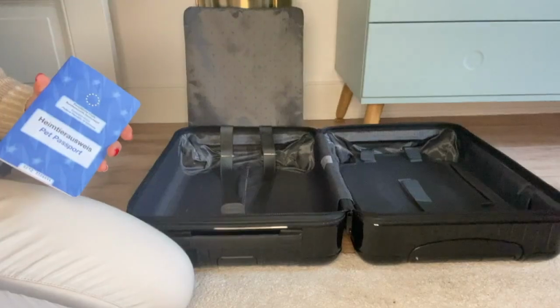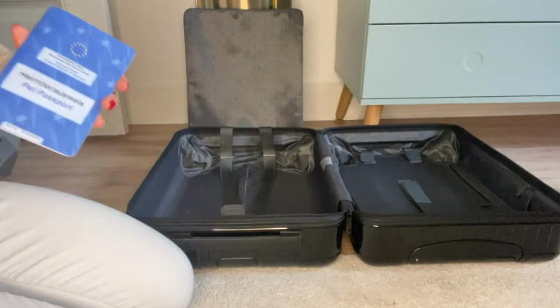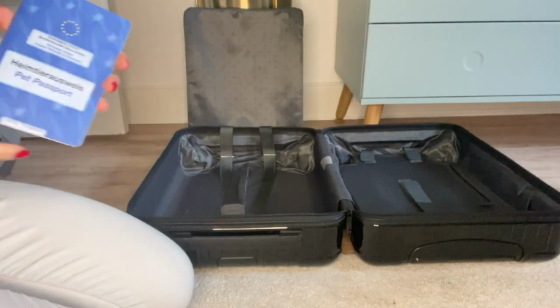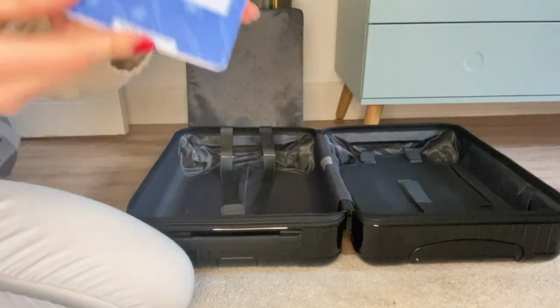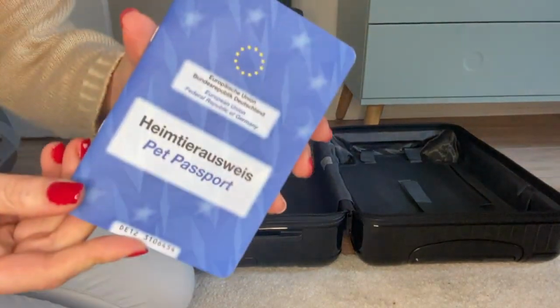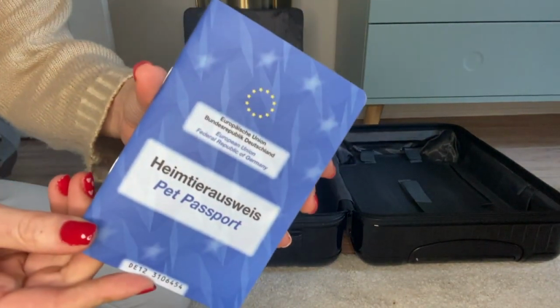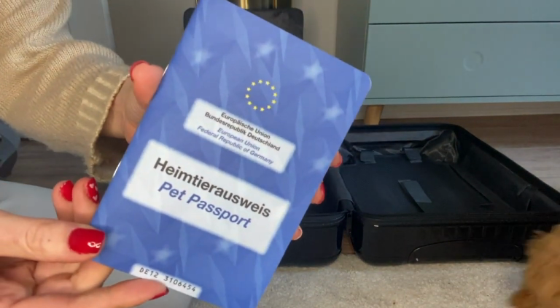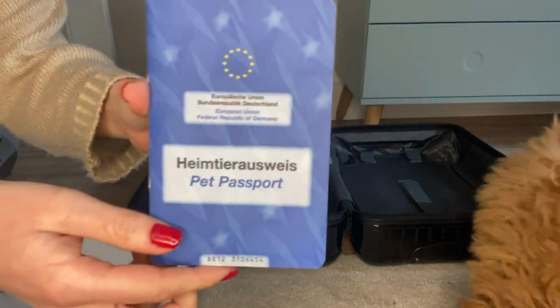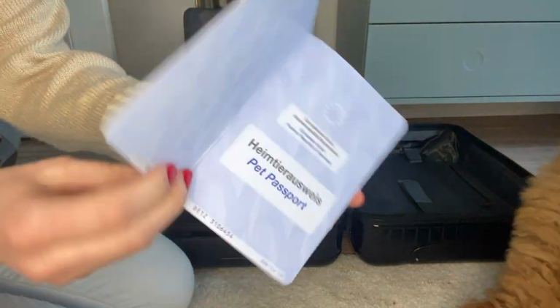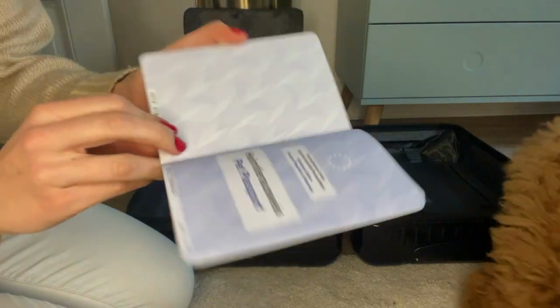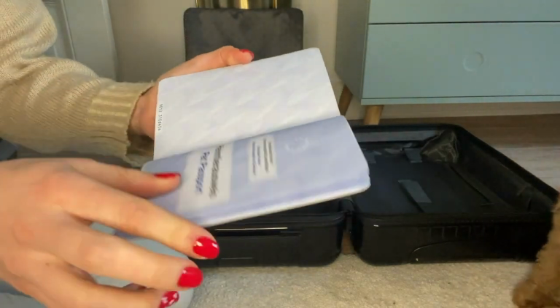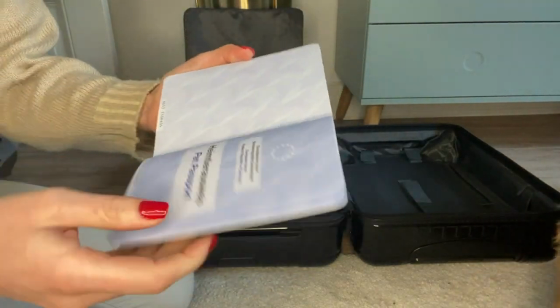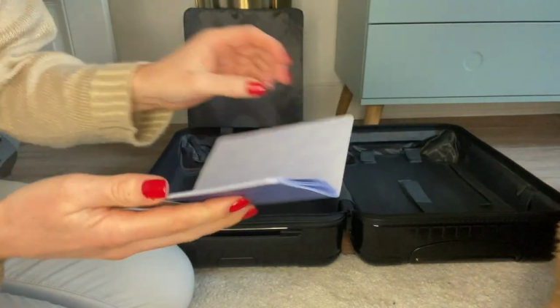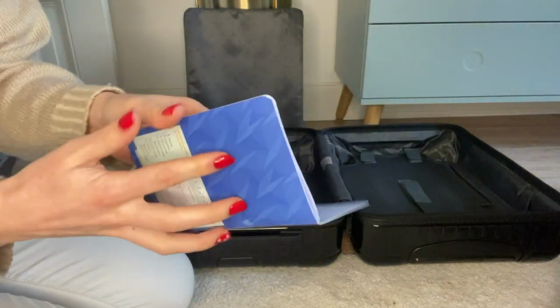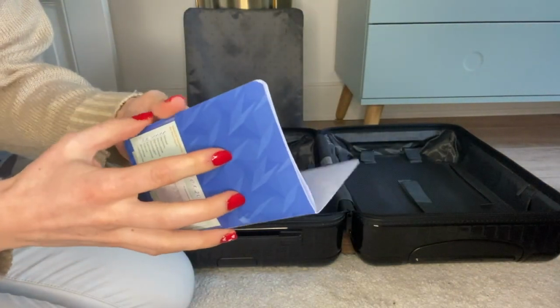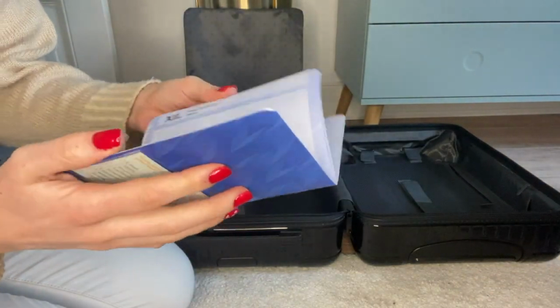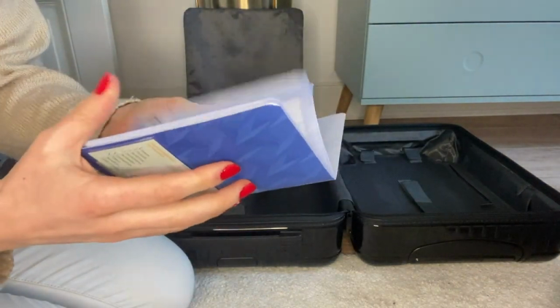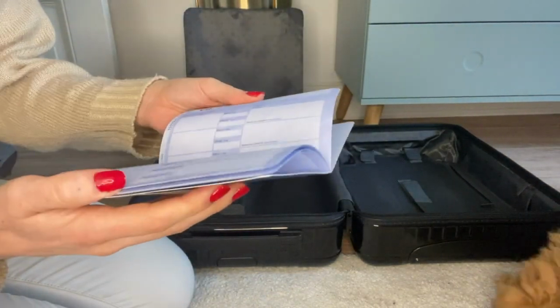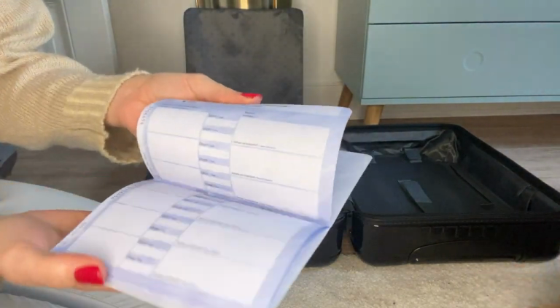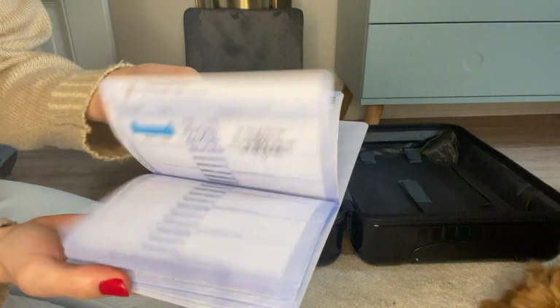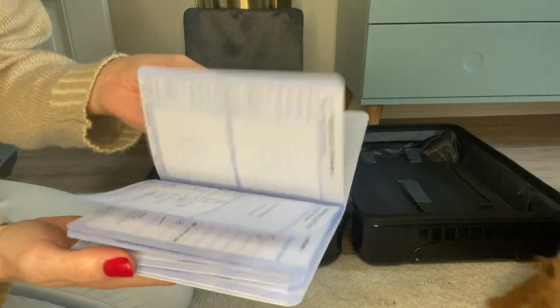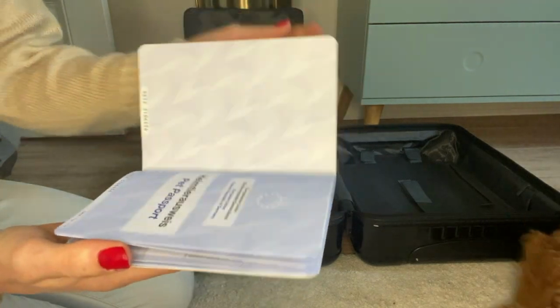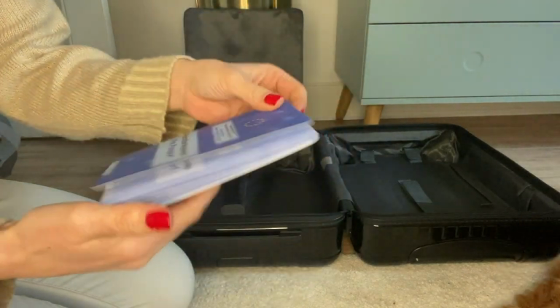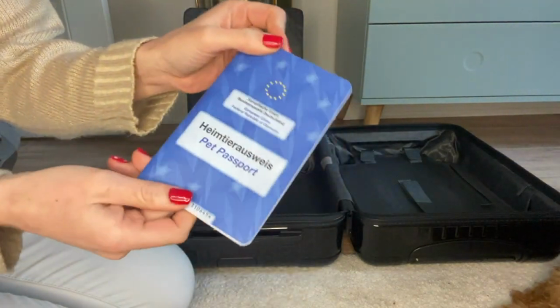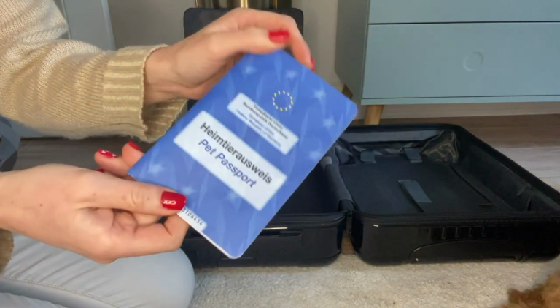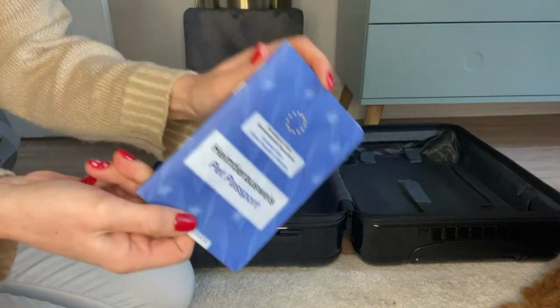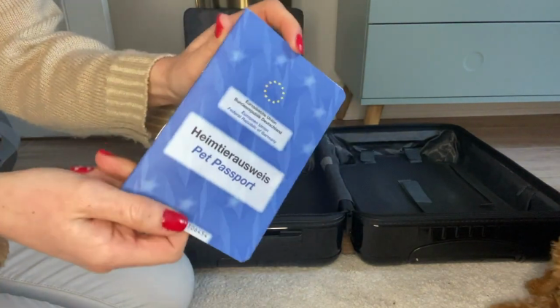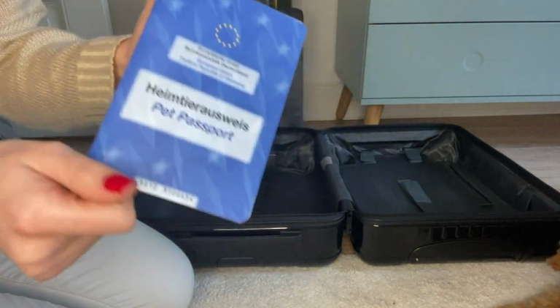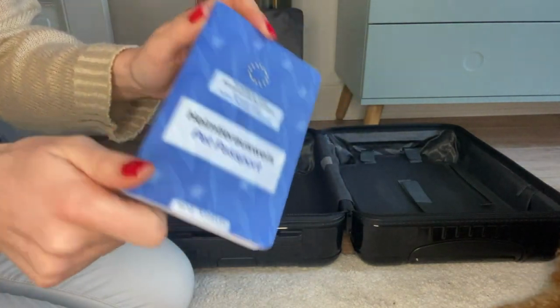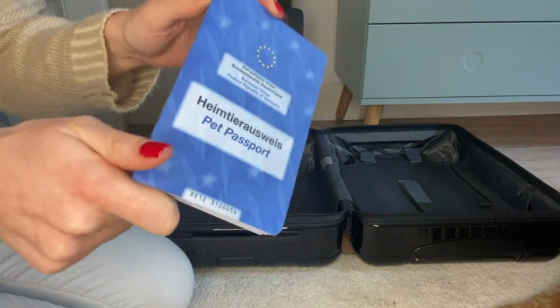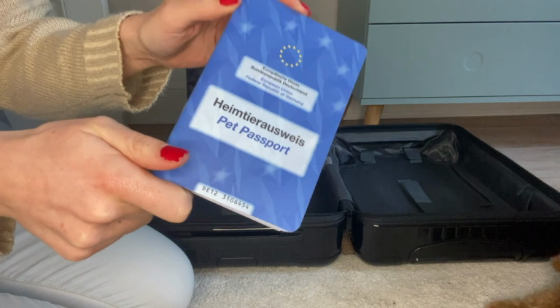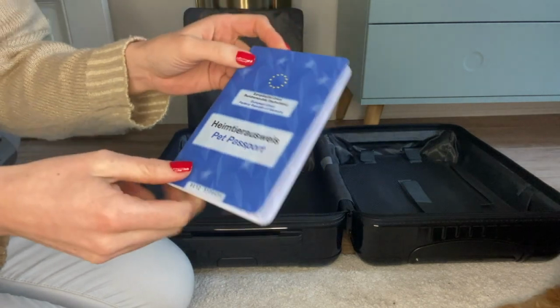The most important thing of course is my EU passport for pets, and as a puppy it's especially important that you look out for your rabies vaccination because it must be at least 21 days old, so we made sure that all fits with our travels.